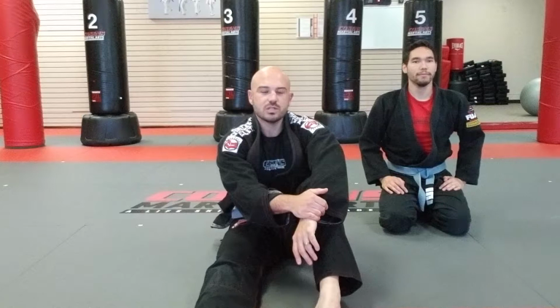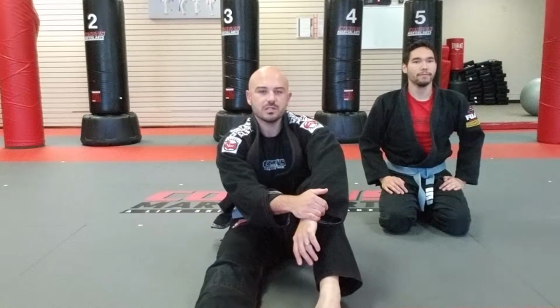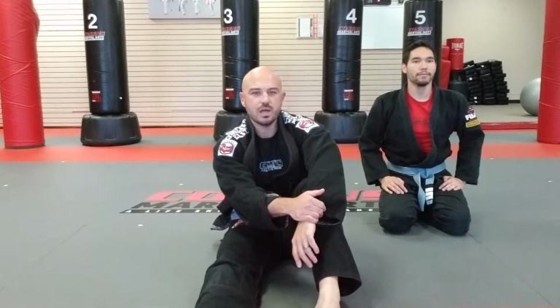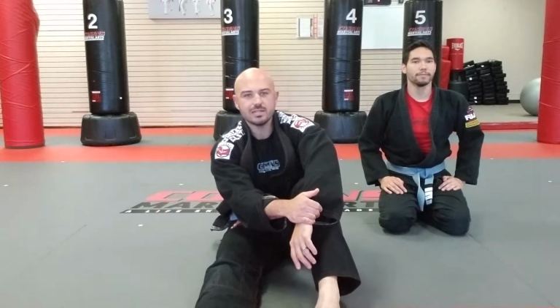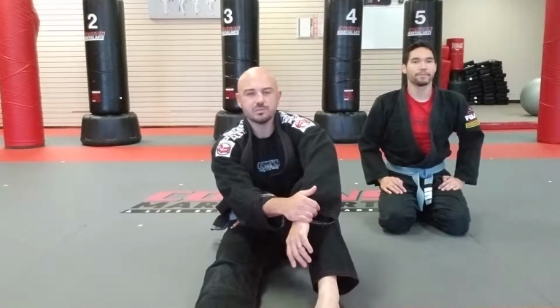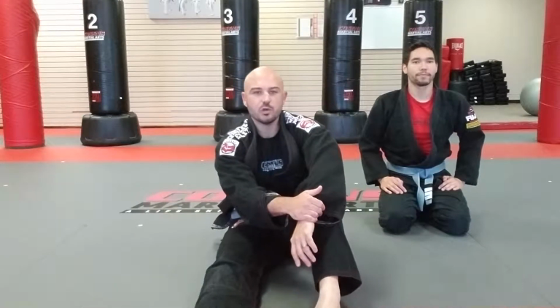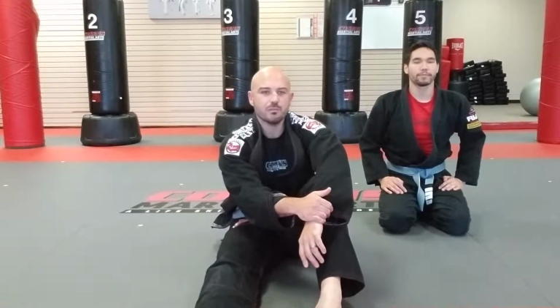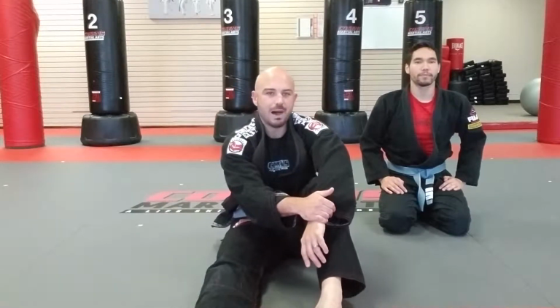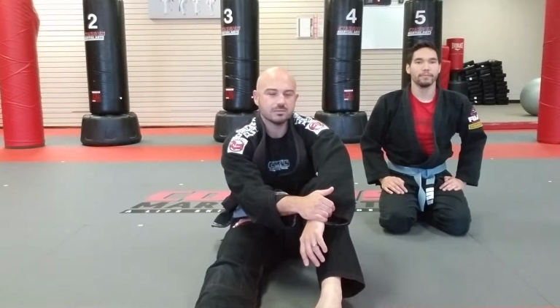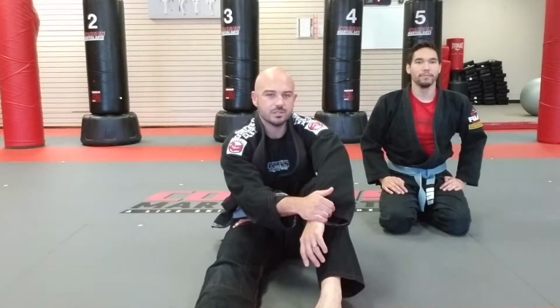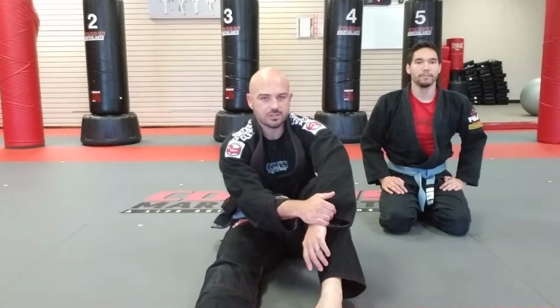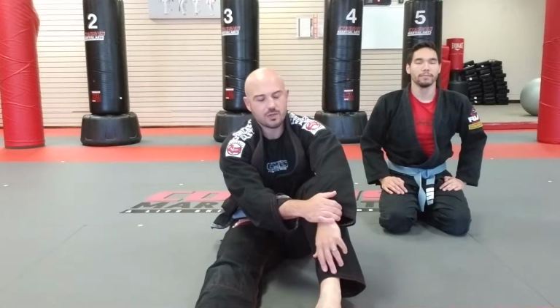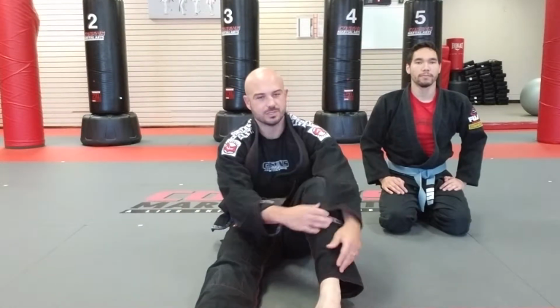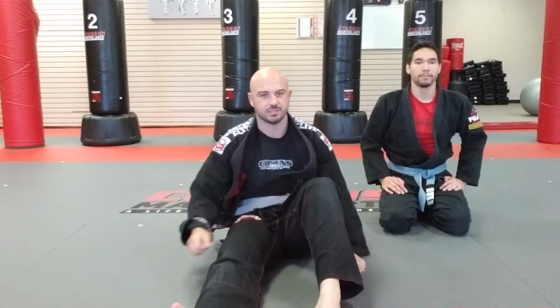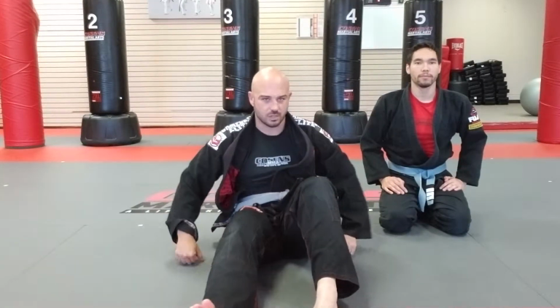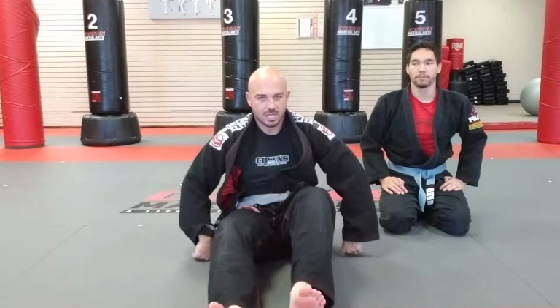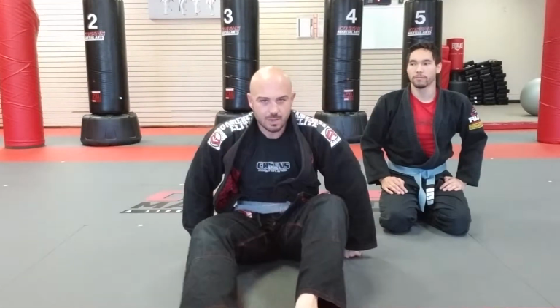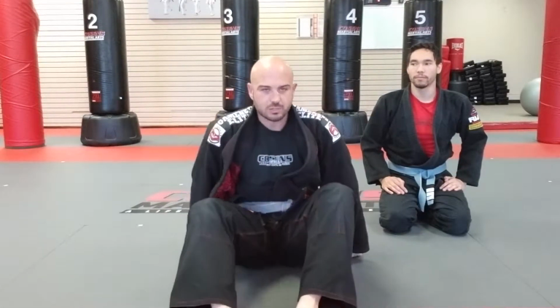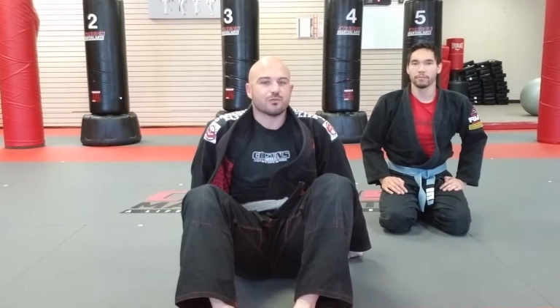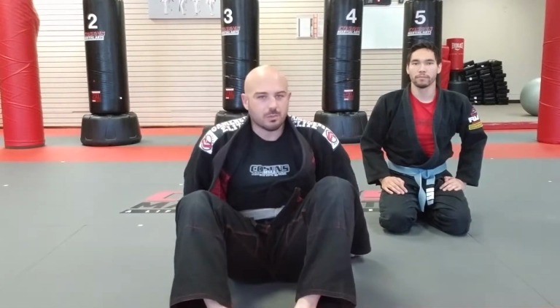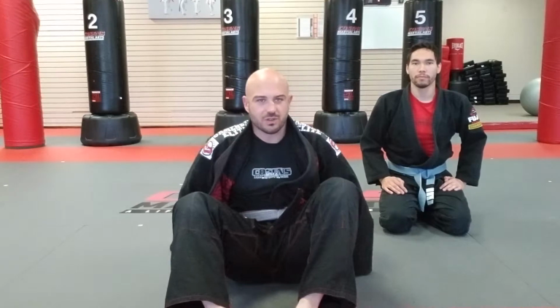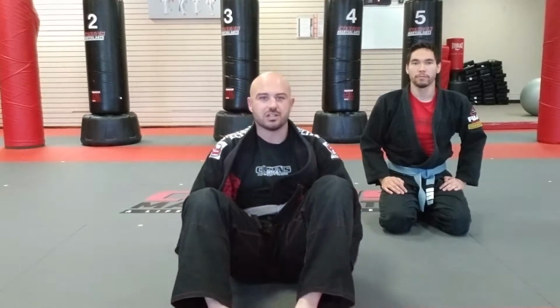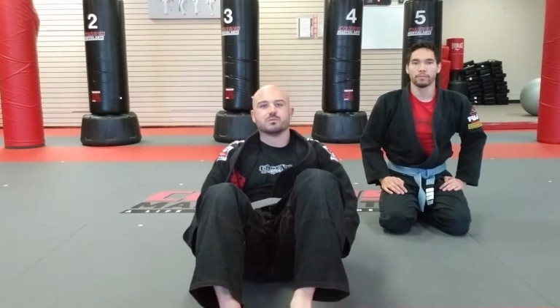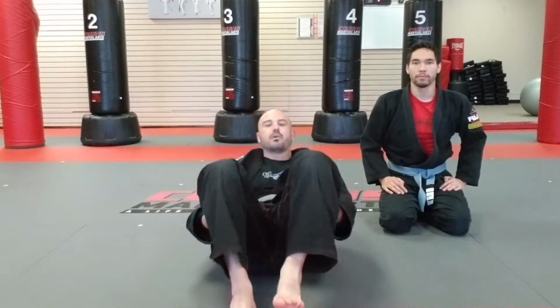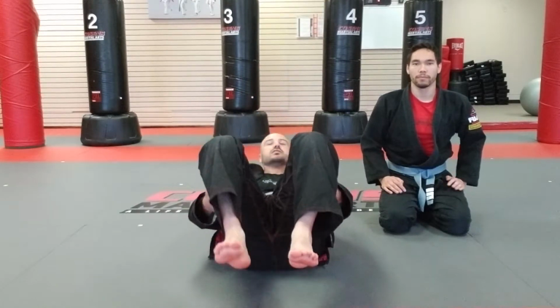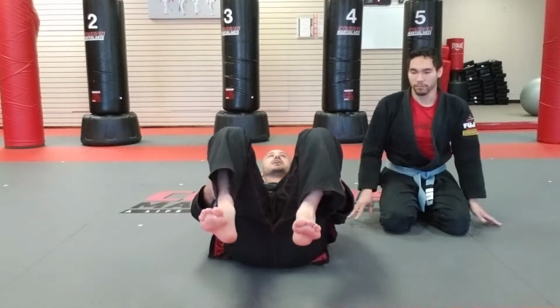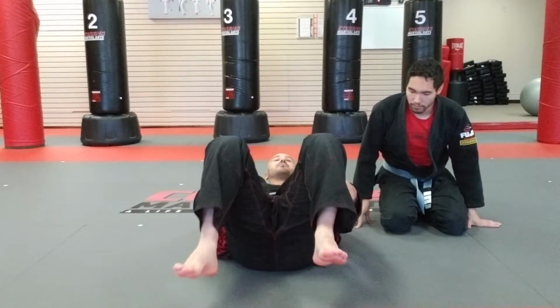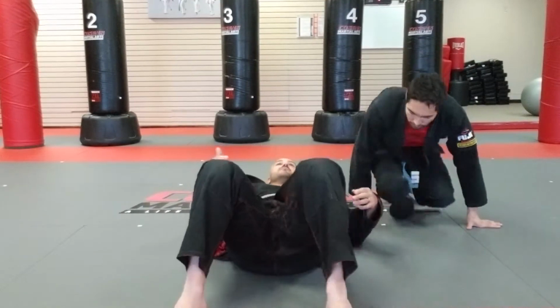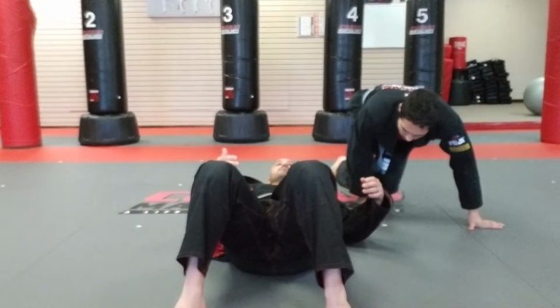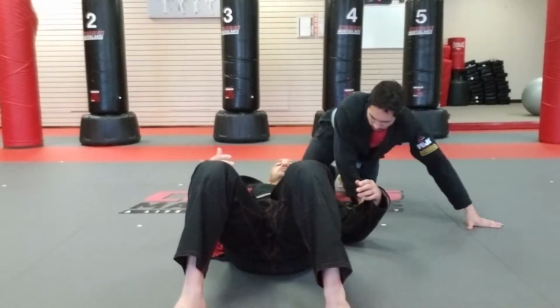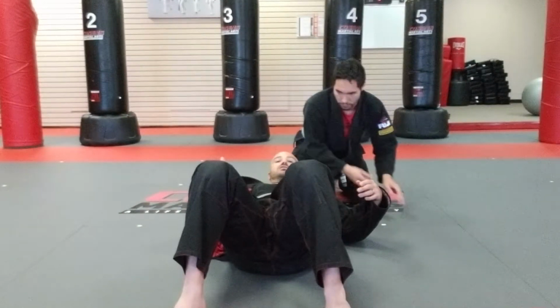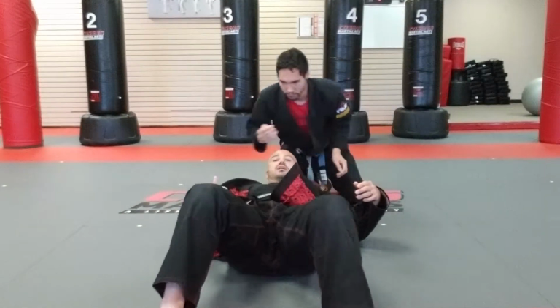Now we're going to do a head and arm choke from bottom north-south position. I'll show you from a couple different angles. My partner's on top in this direction.